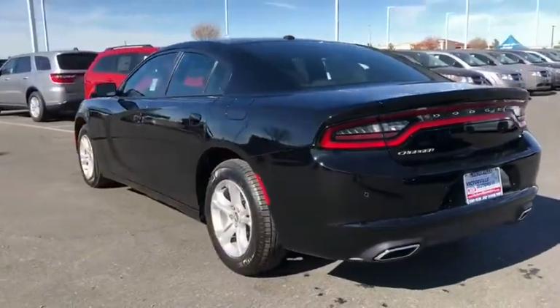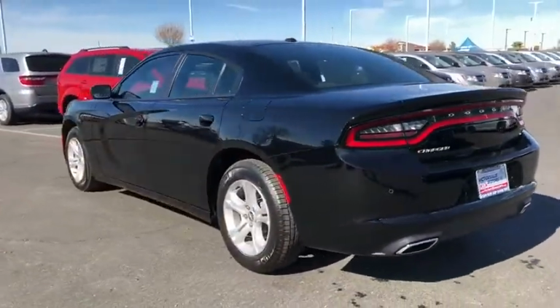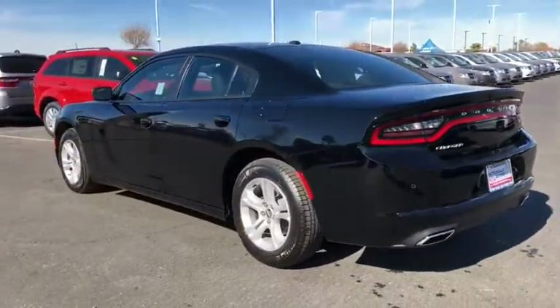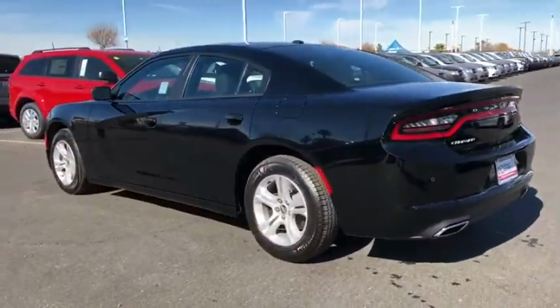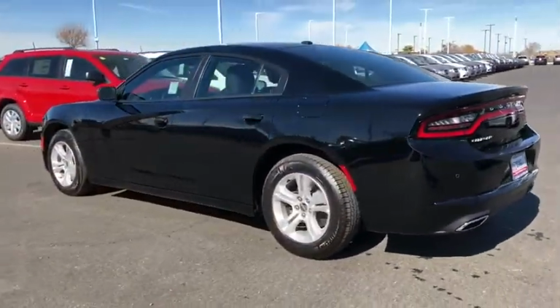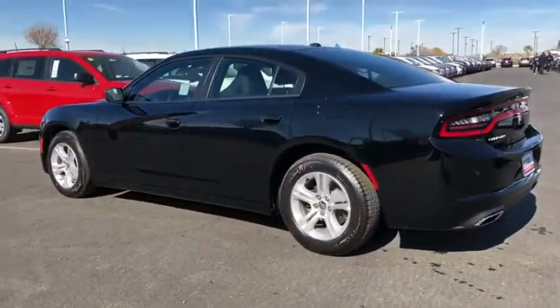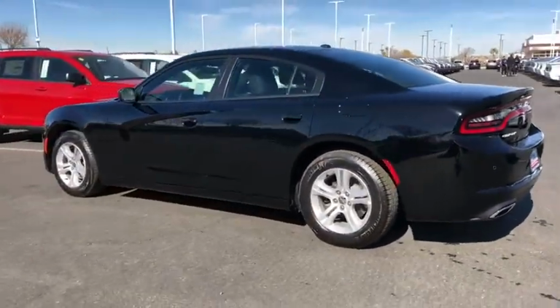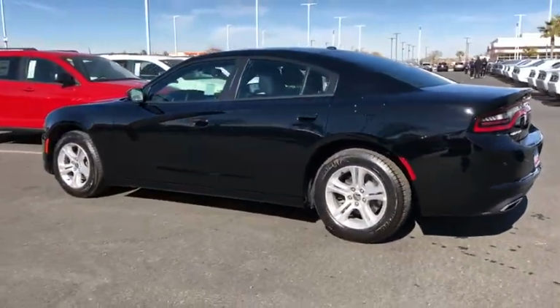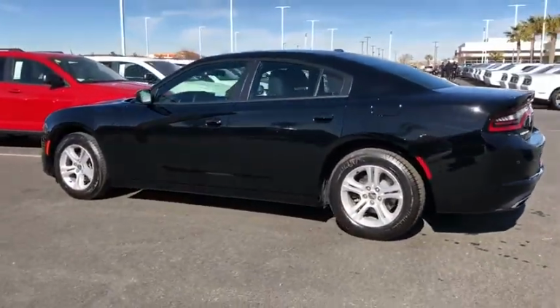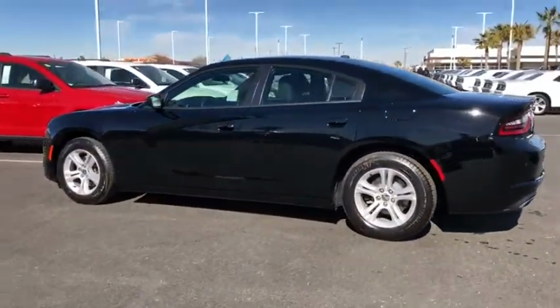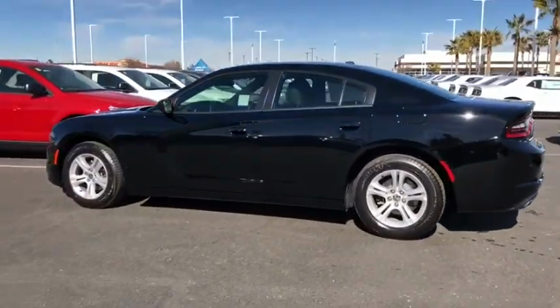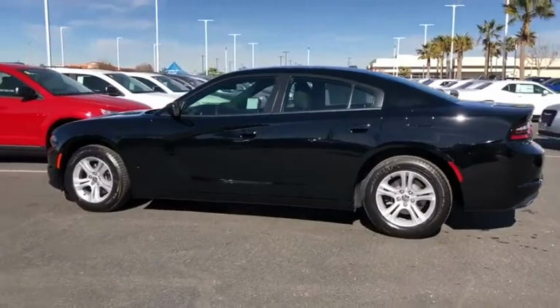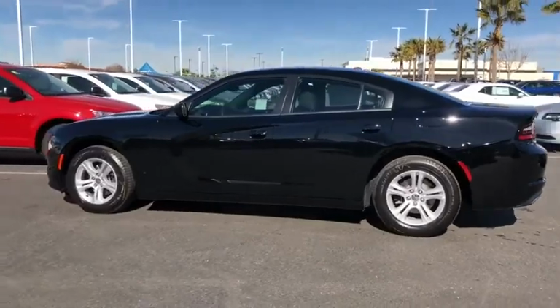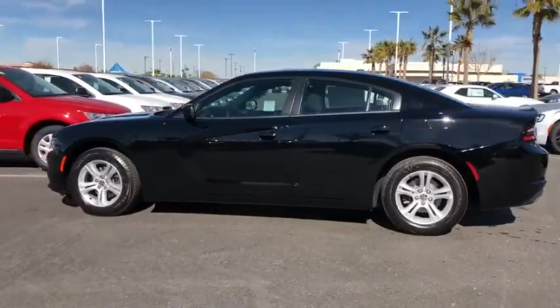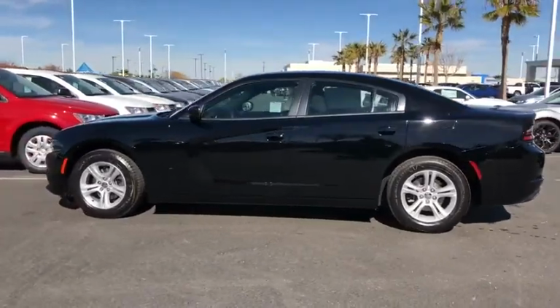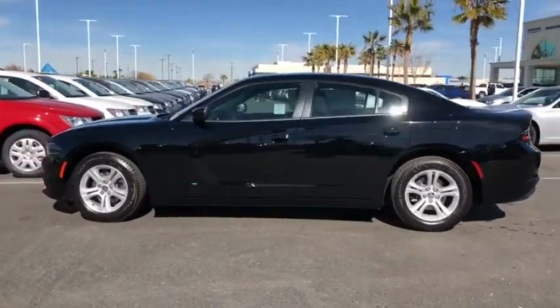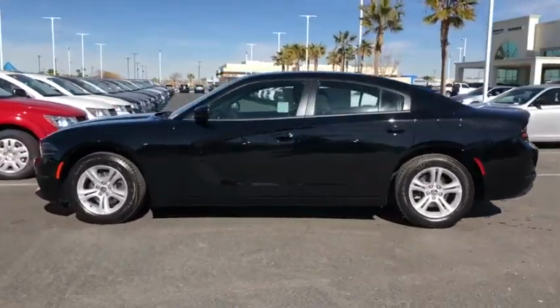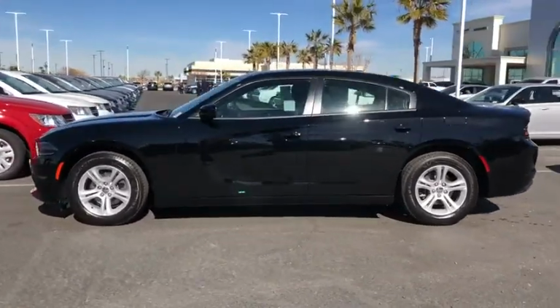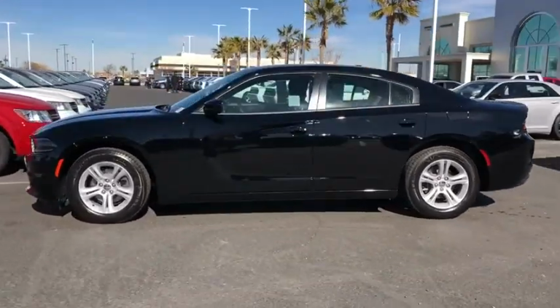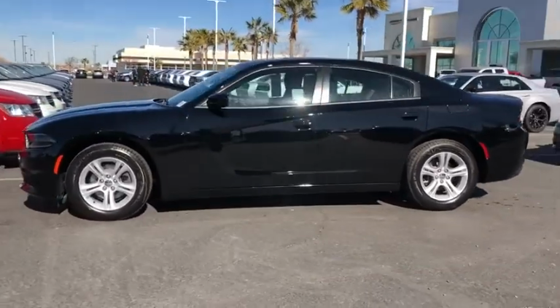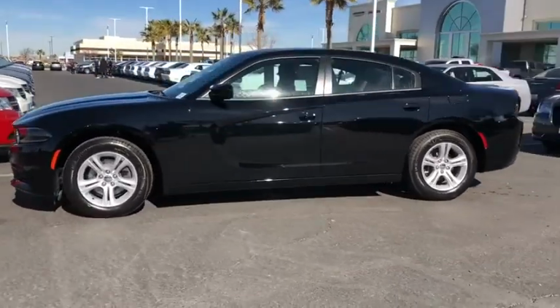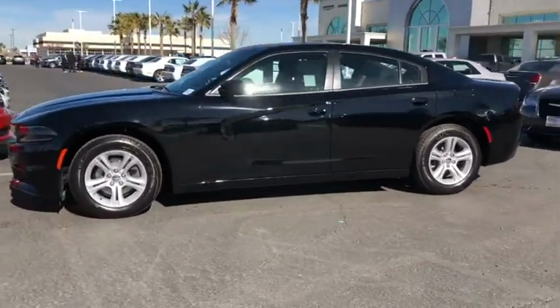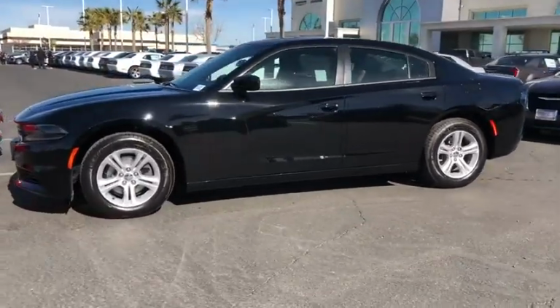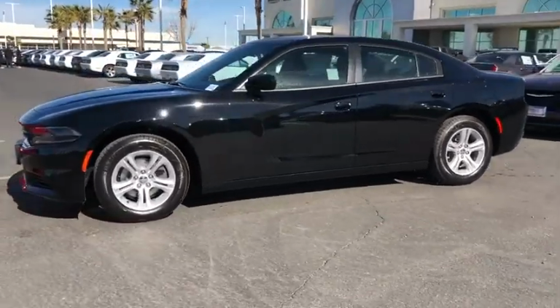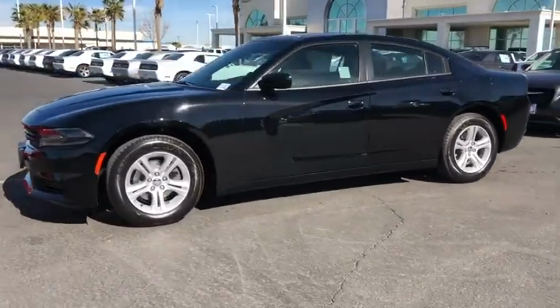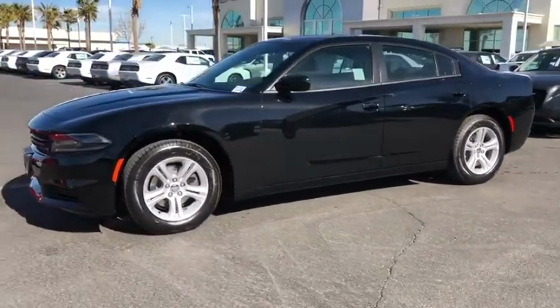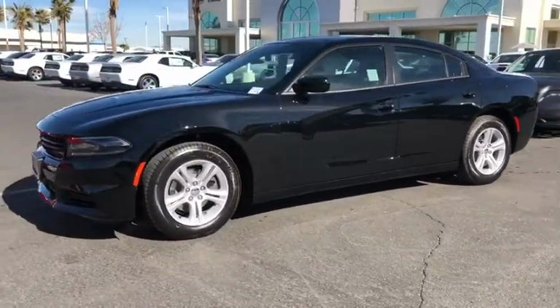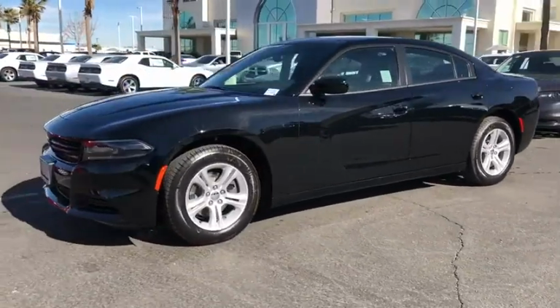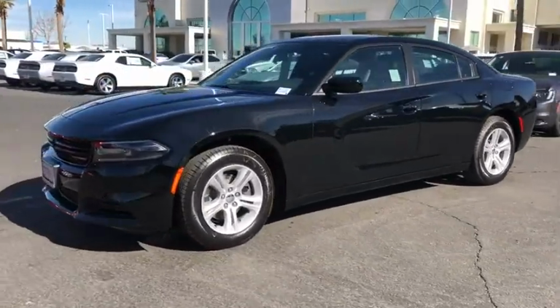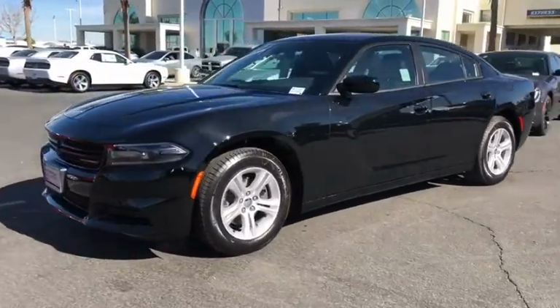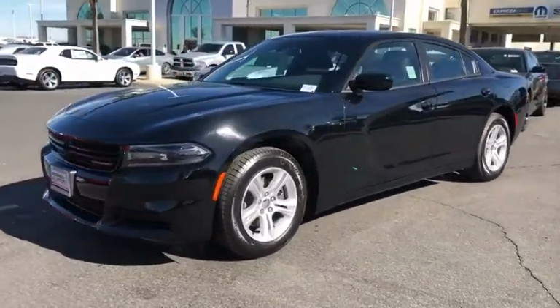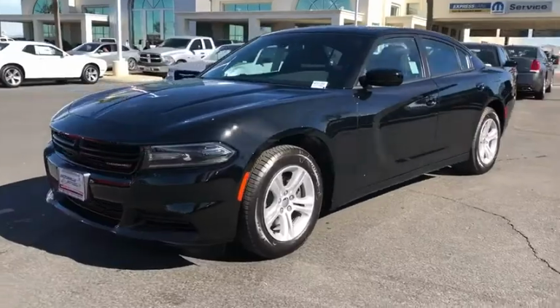Peace of mind comes standard with the Charger's 5-star government front and side impact crash test rating. This vehicle has less than 100 miles.